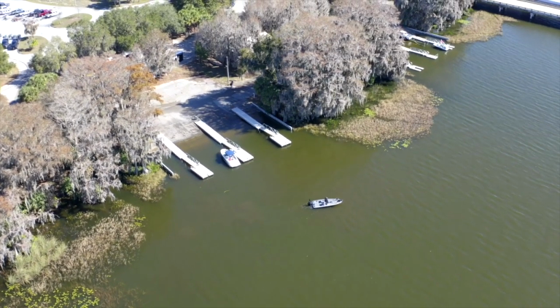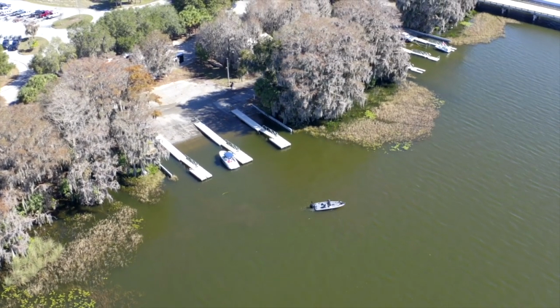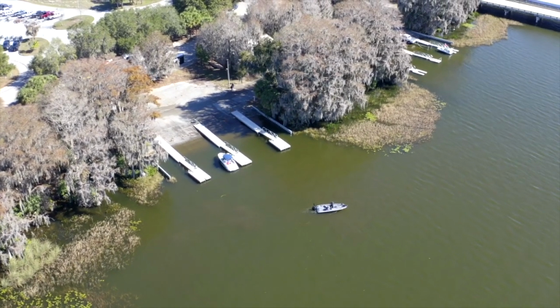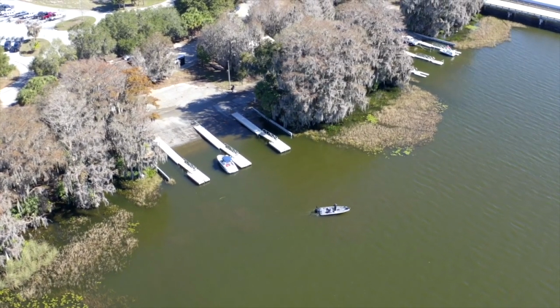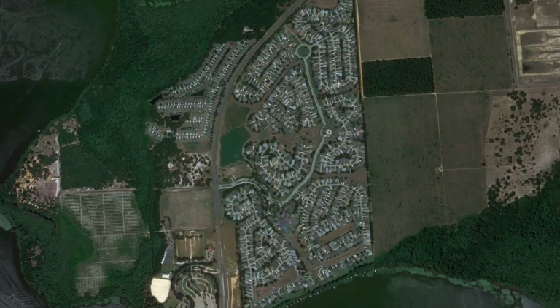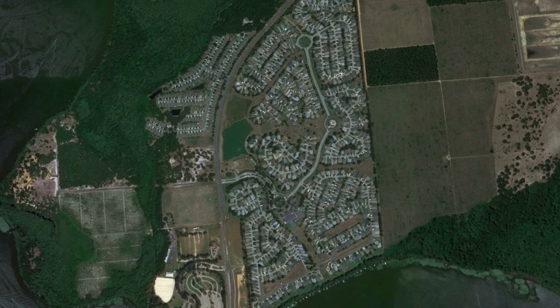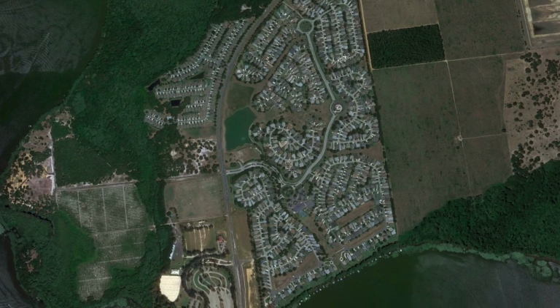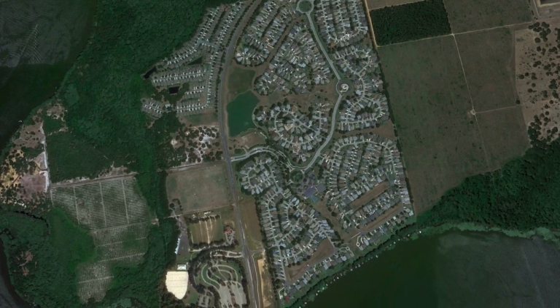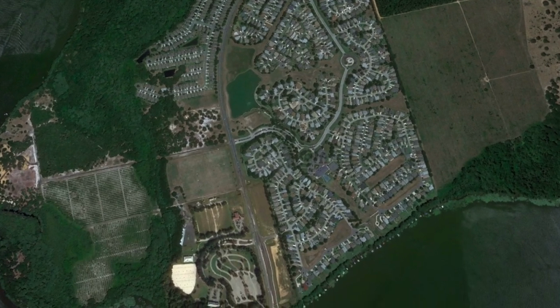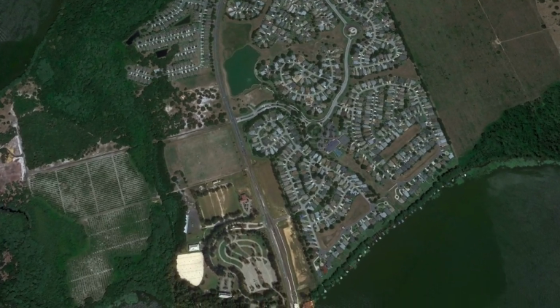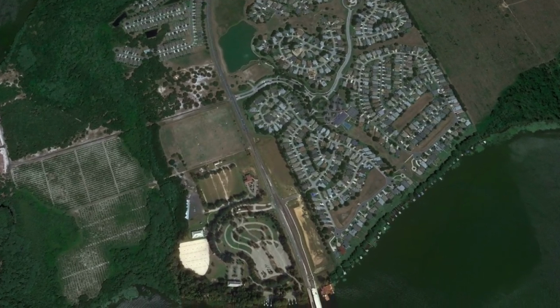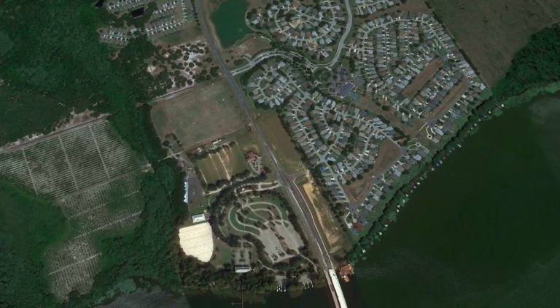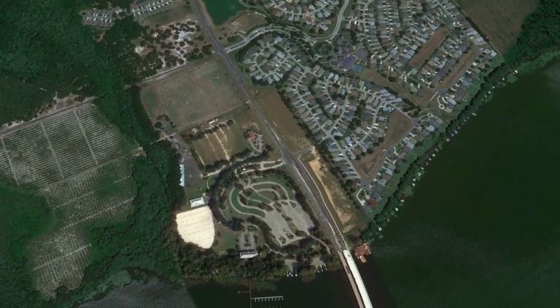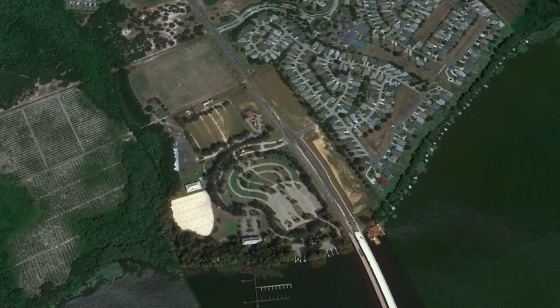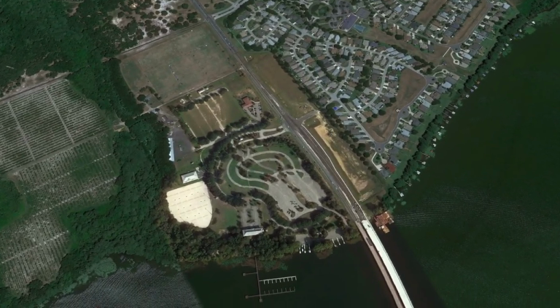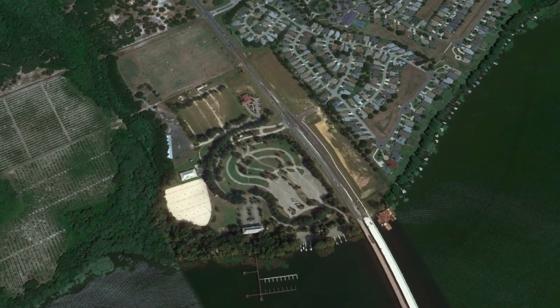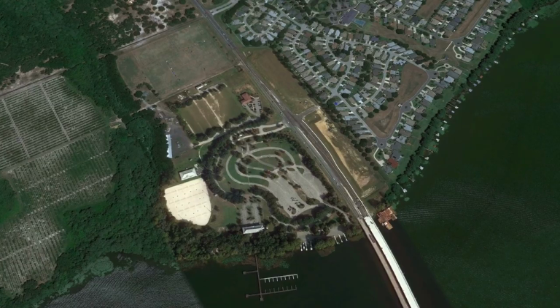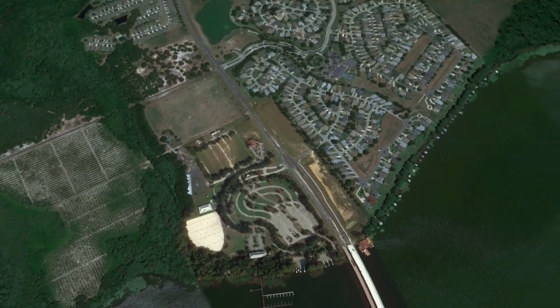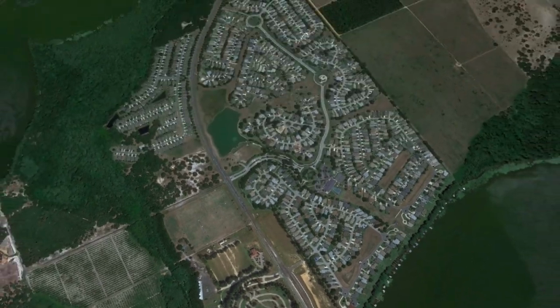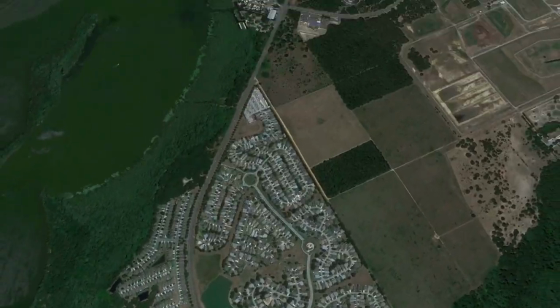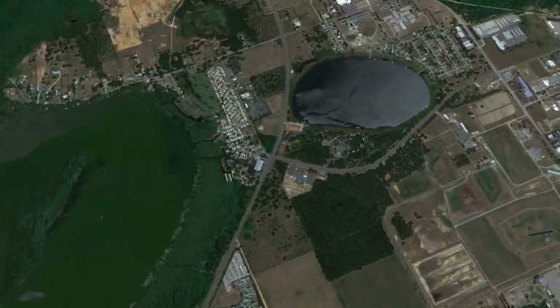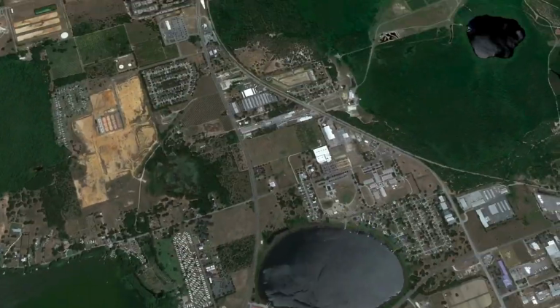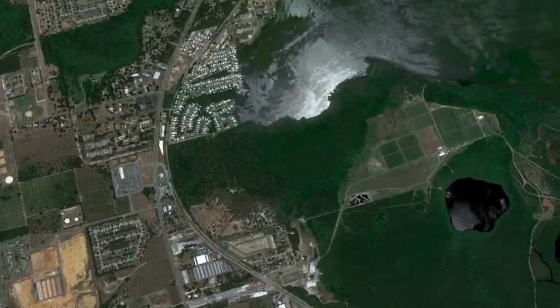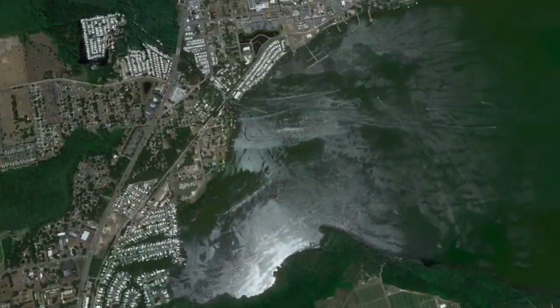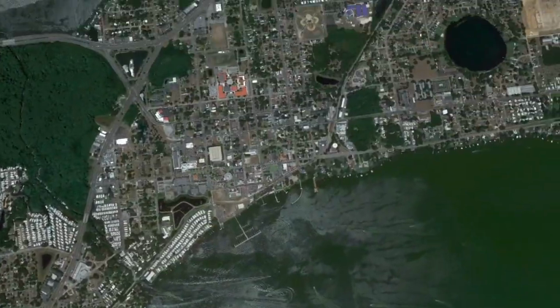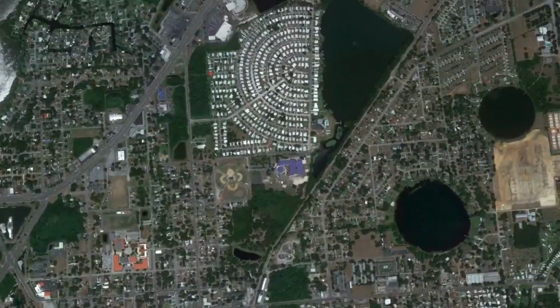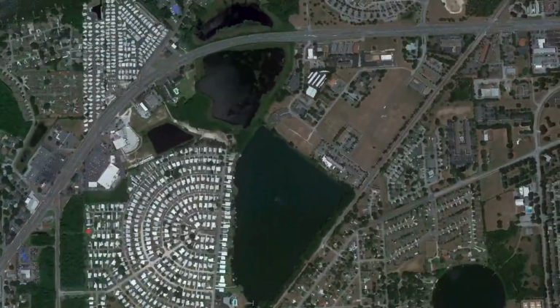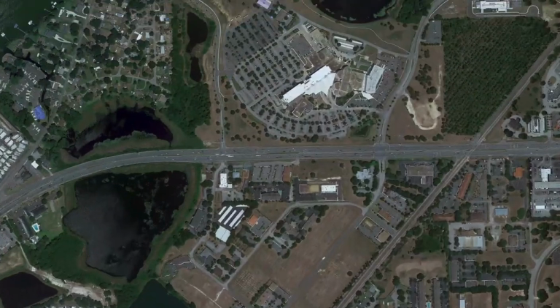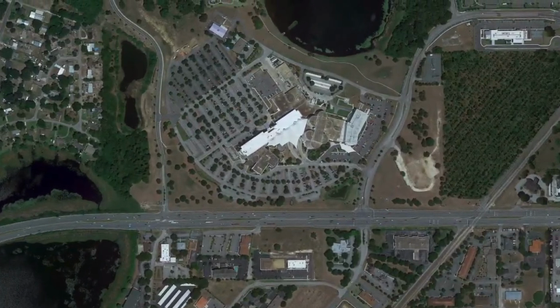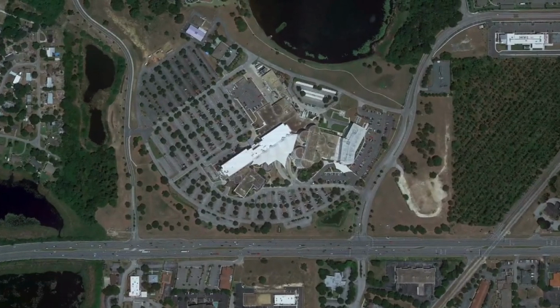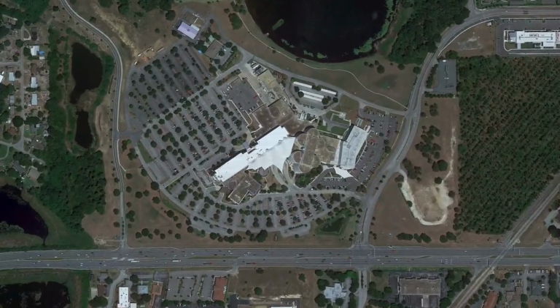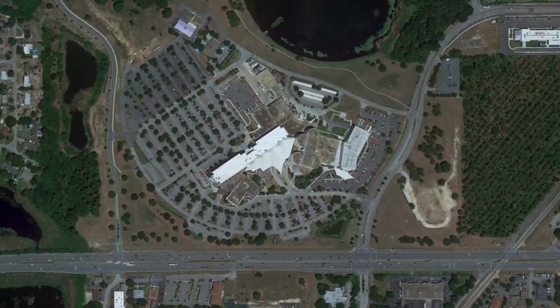They've got the big Hickory Point Park with walking trails and all that right across the street. Your hospitals are off of 441 — you've got Waterman Hospital and Leesburg Hospital.